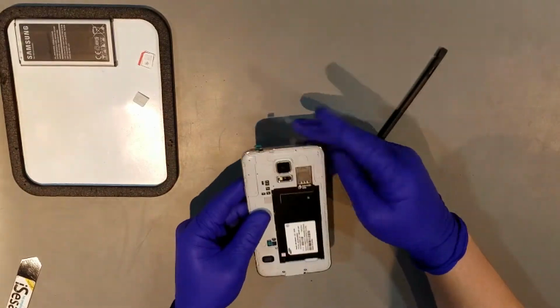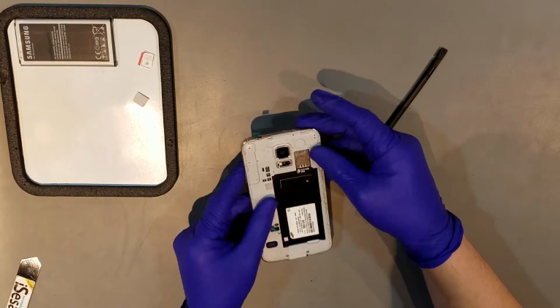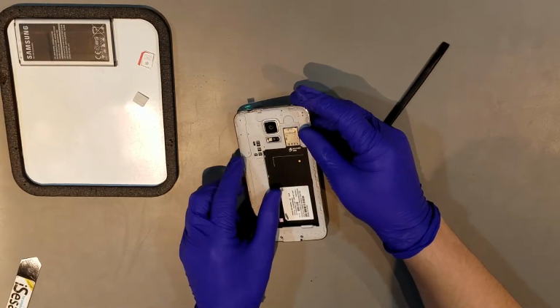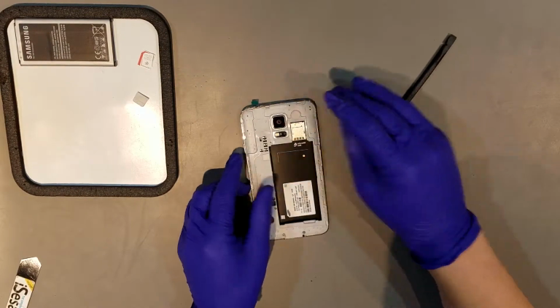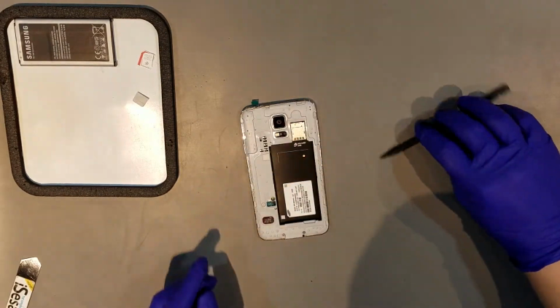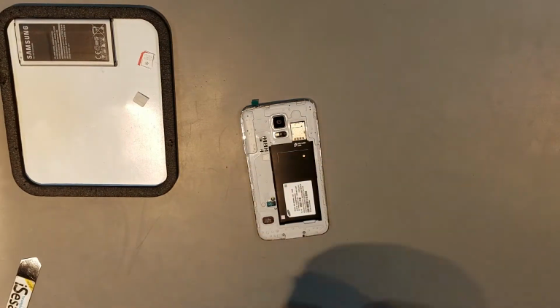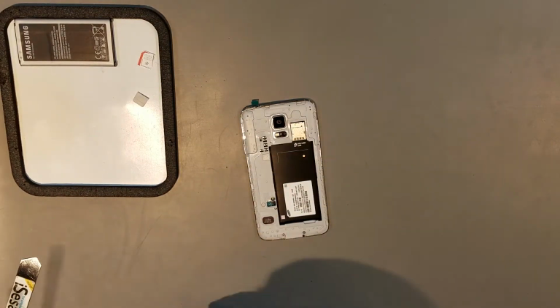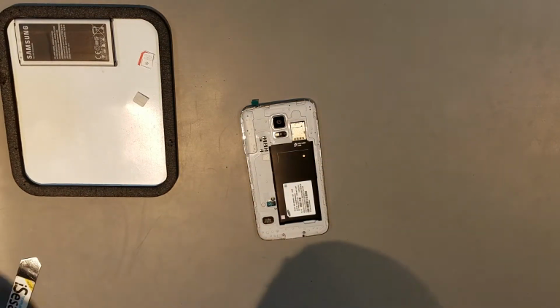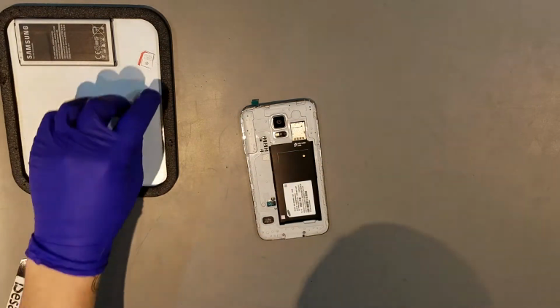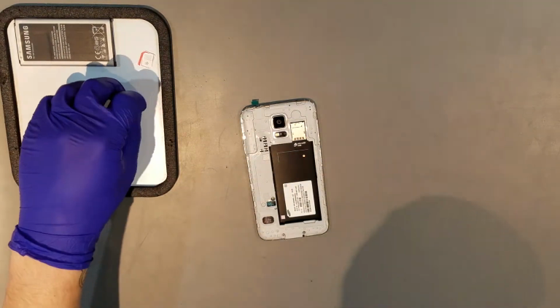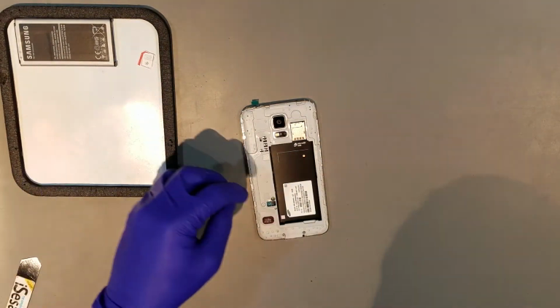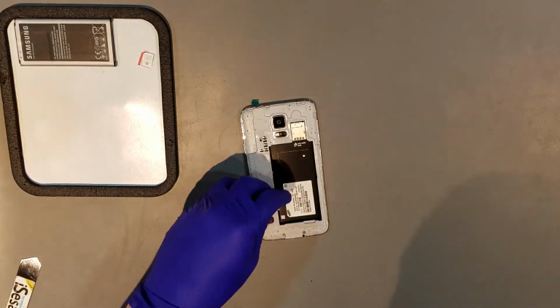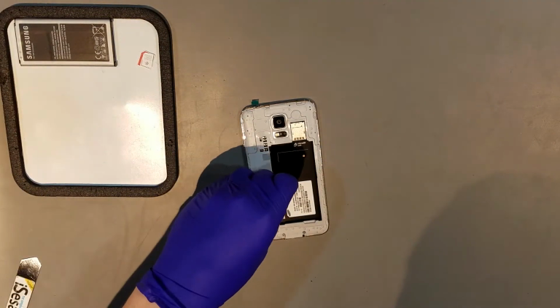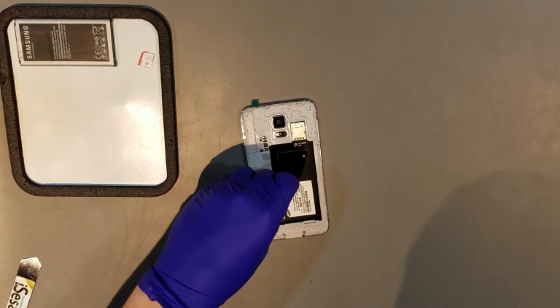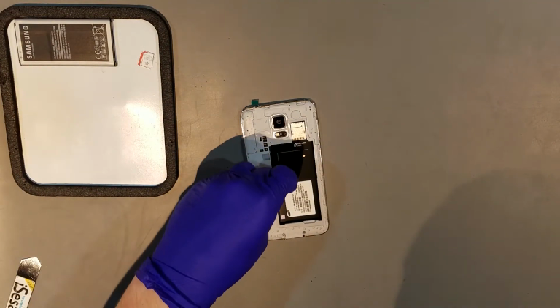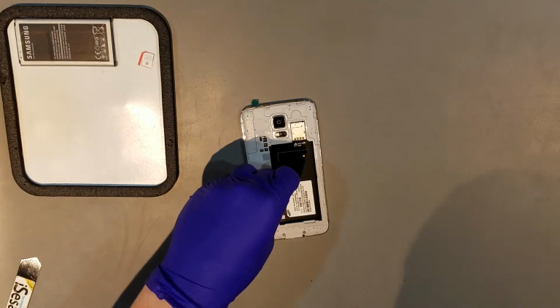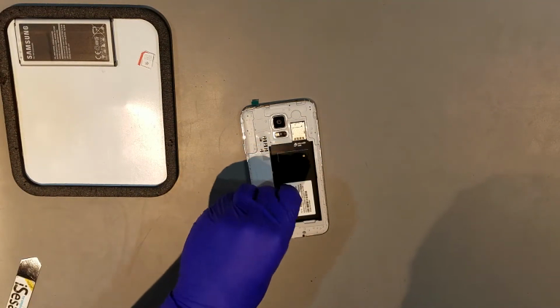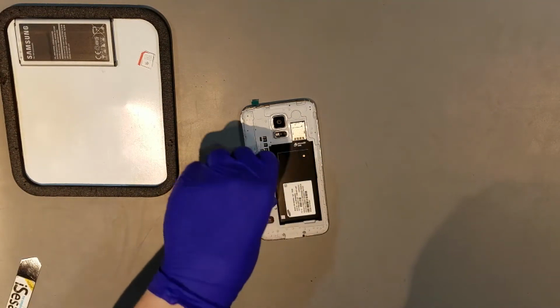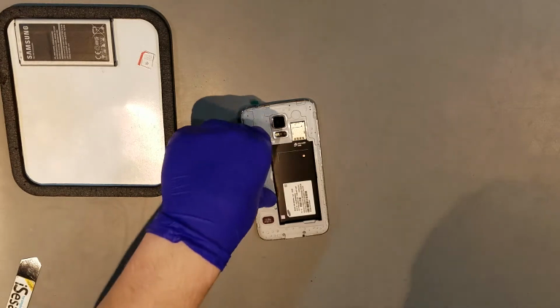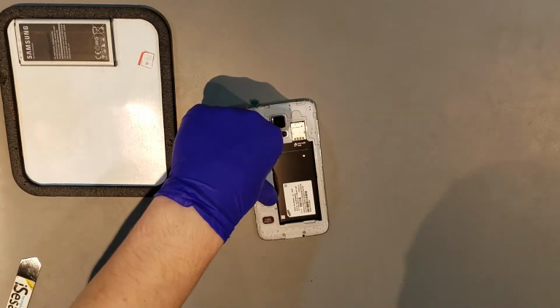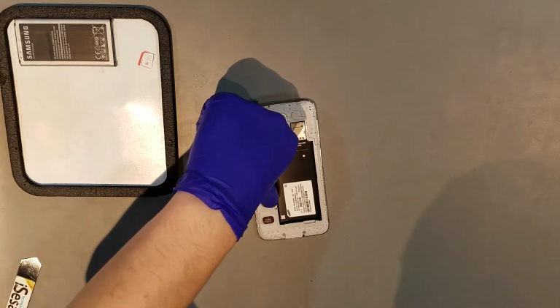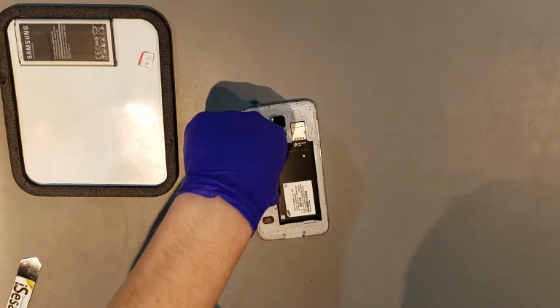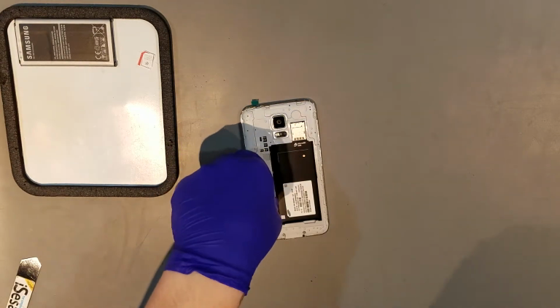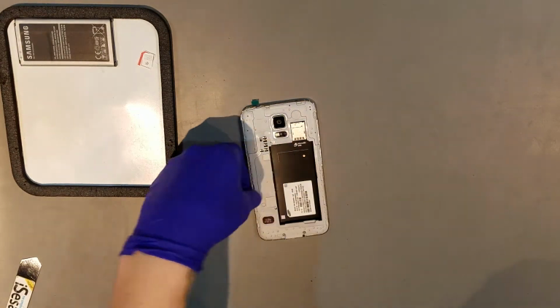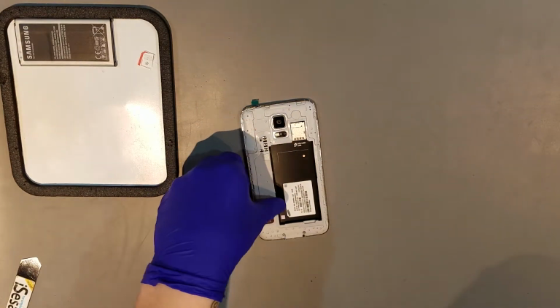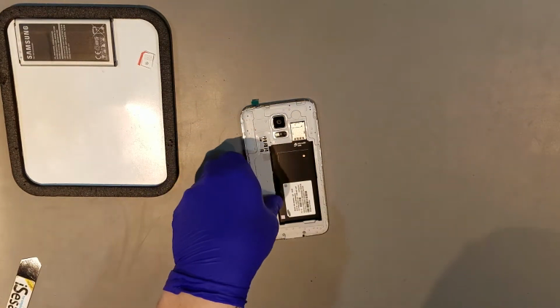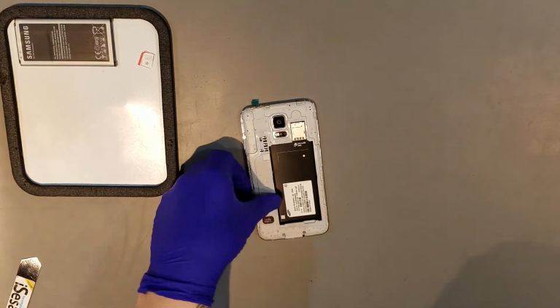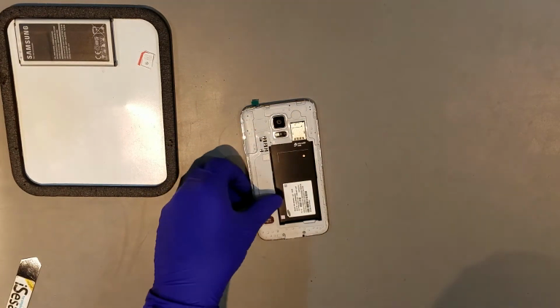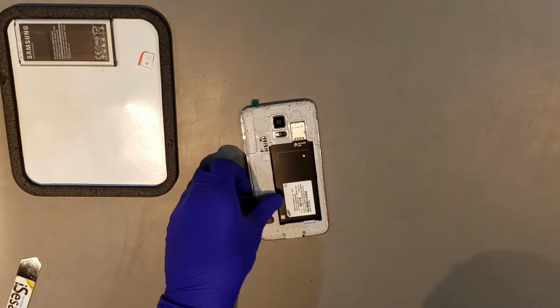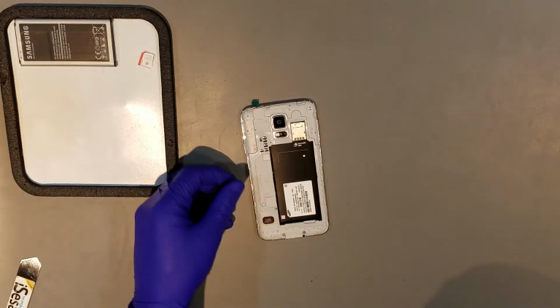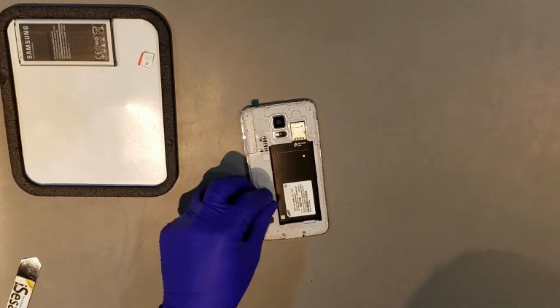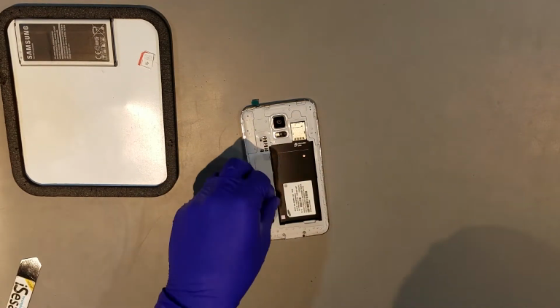At this point, with the display fully adhered, the shield that covers the clip for the home button can be replaced, as well as the SIM card, SD card, battery, and battery door, completing the repair.